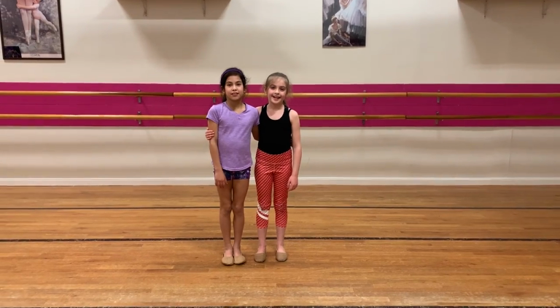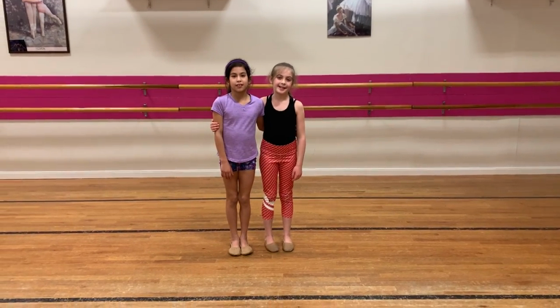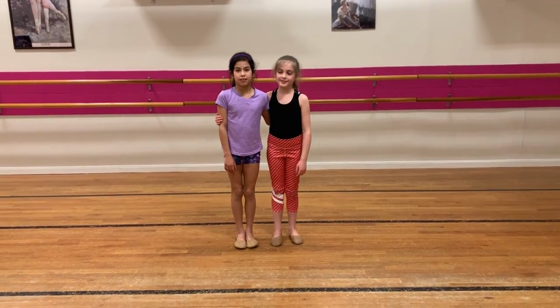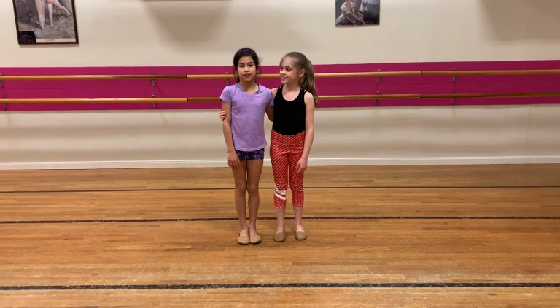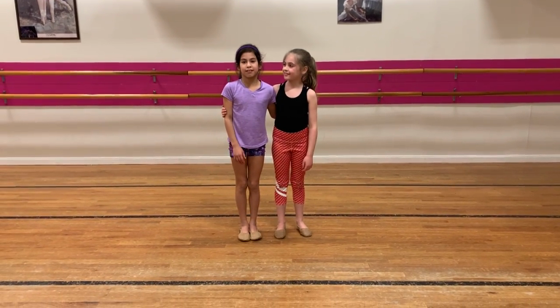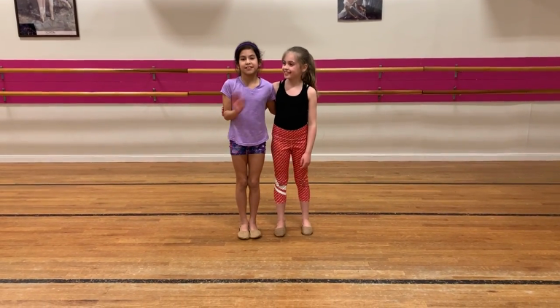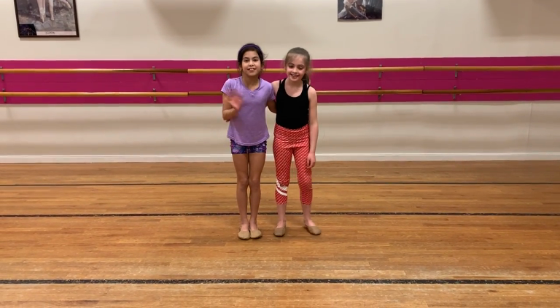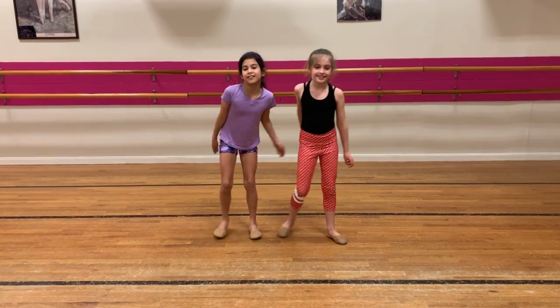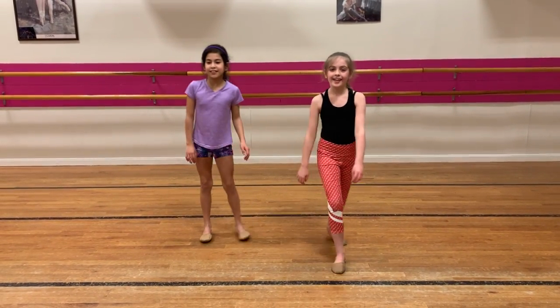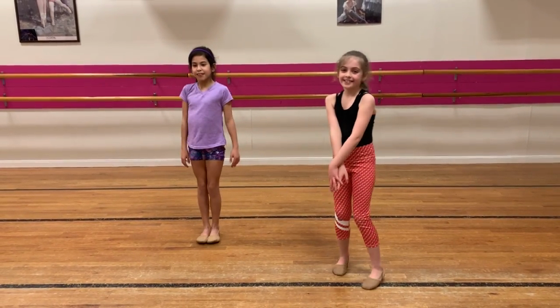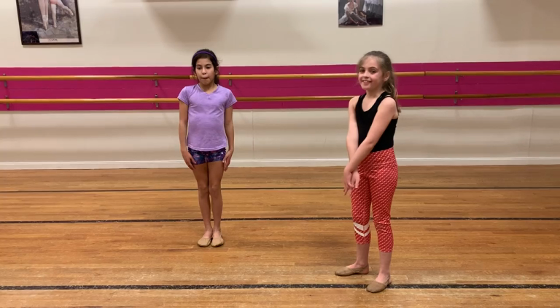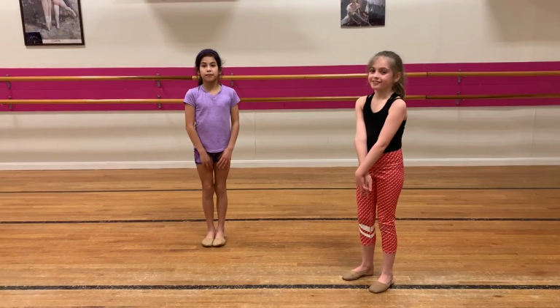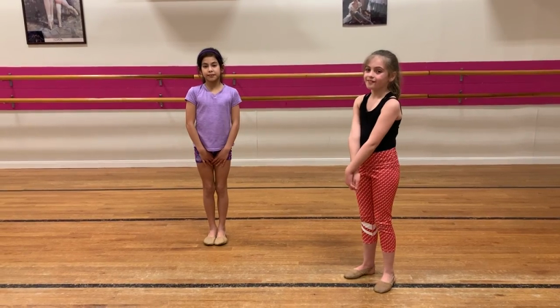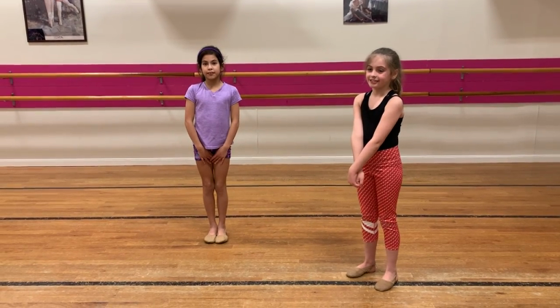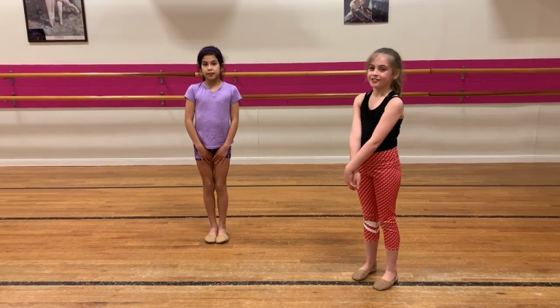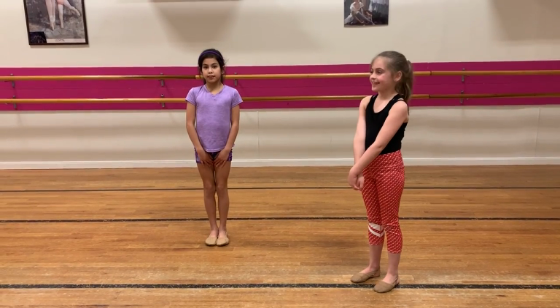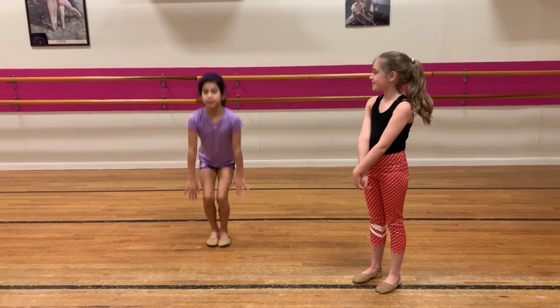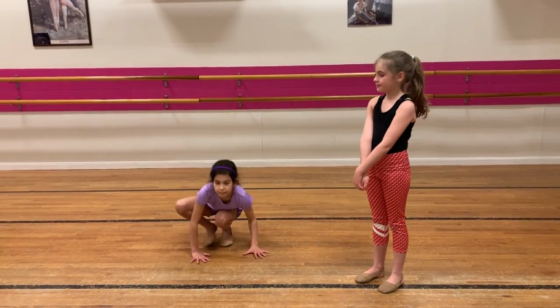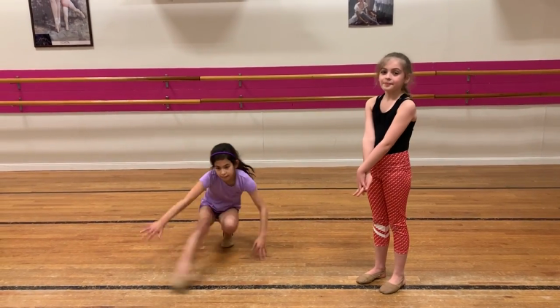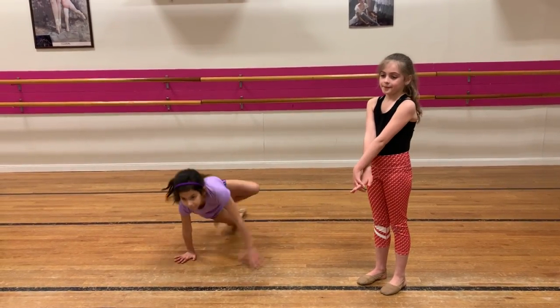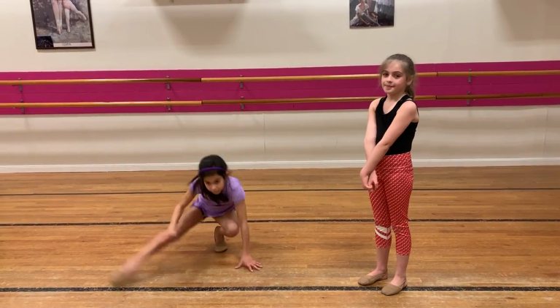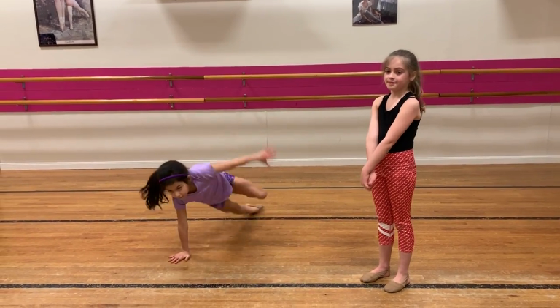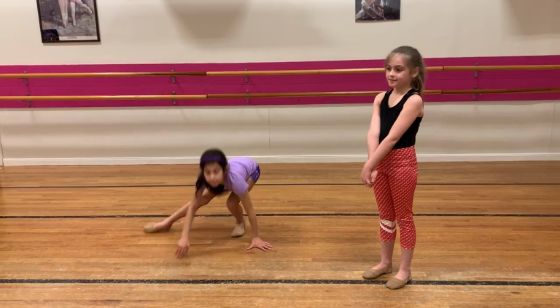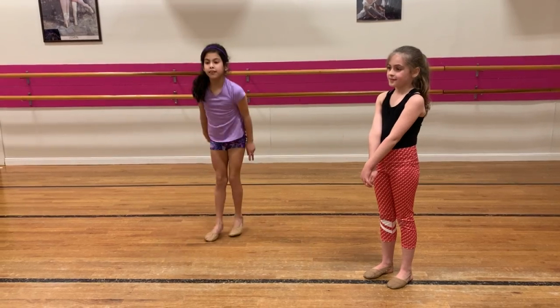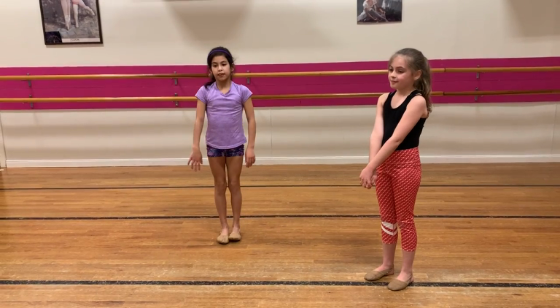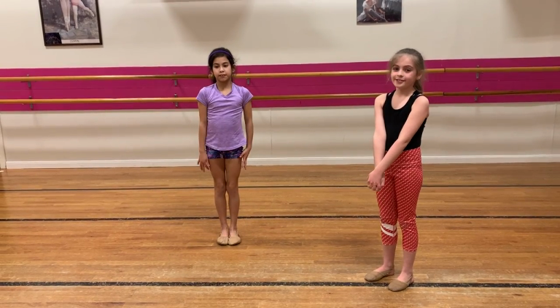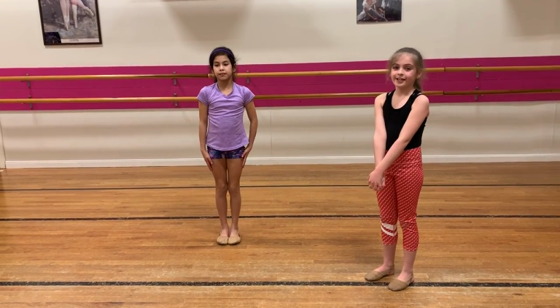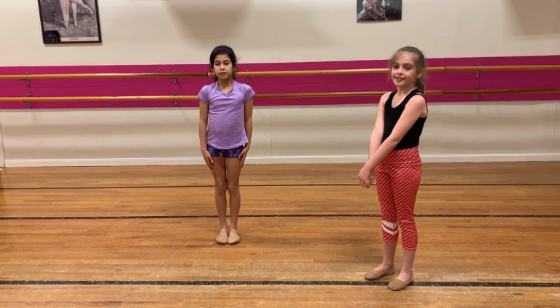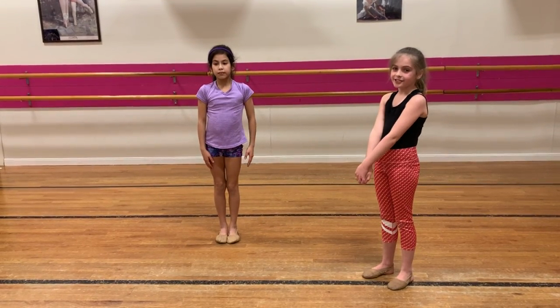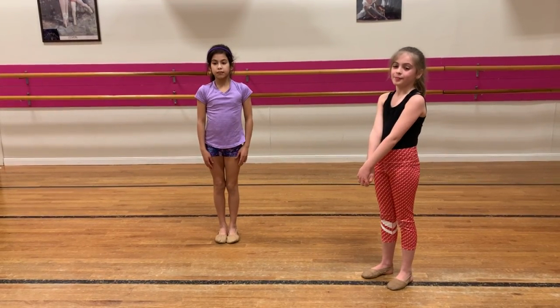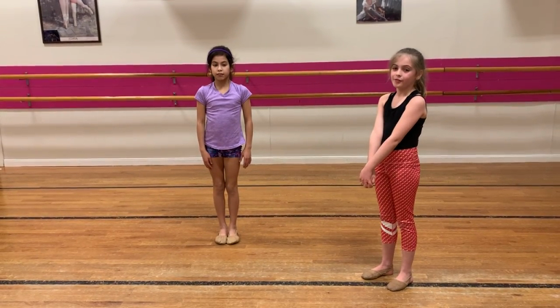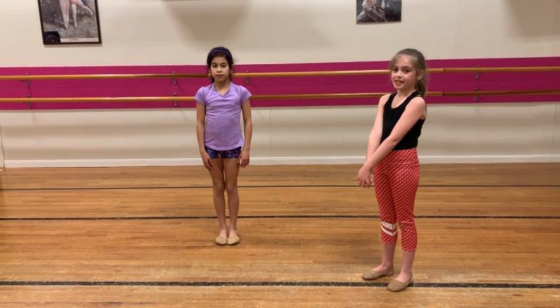Hi, I'm Avery. This is my friend Kim. Today, we're going to show you how to do a coffee jogger that looks like this. We're going to show you how to do this awesome tip-top moving steps.